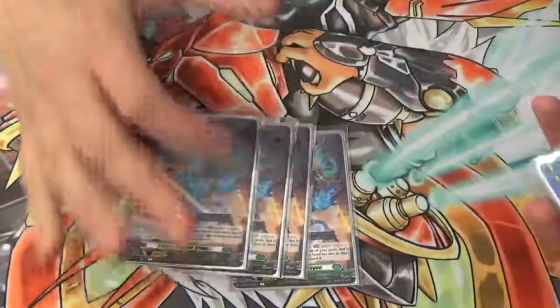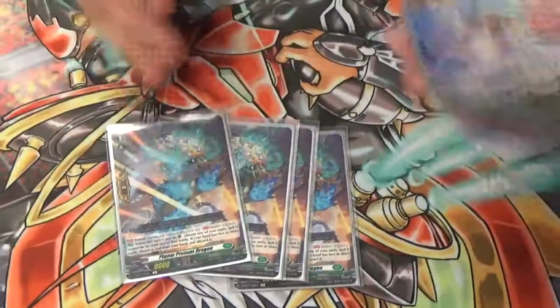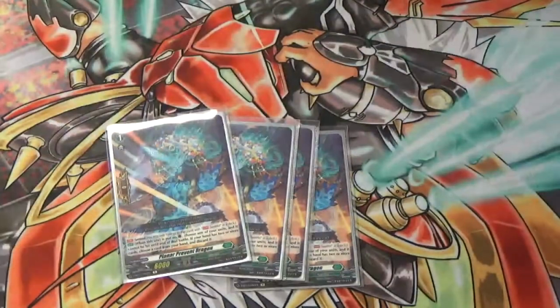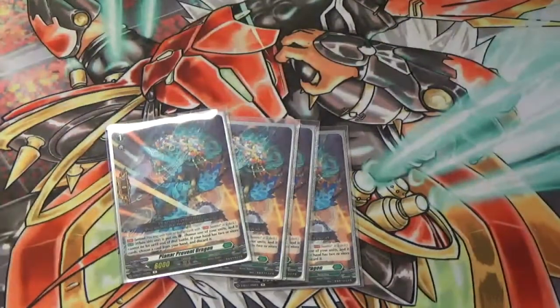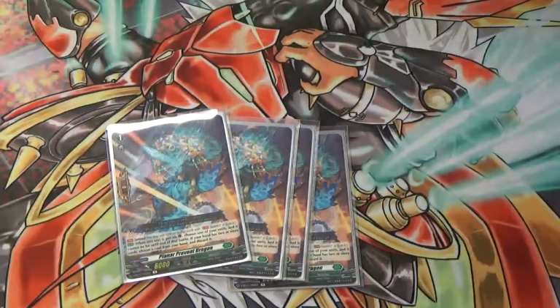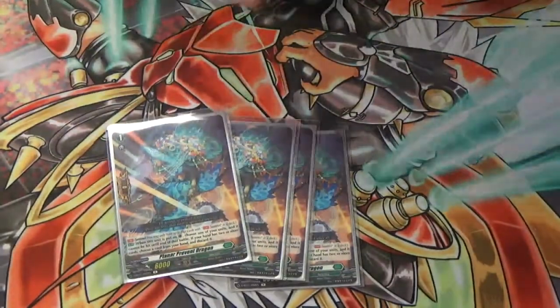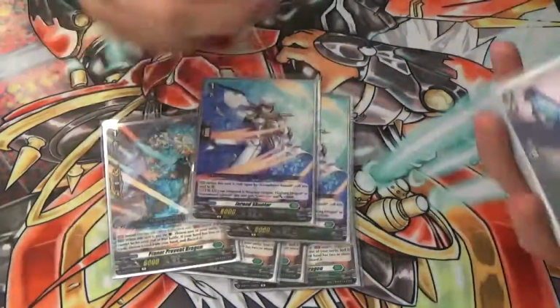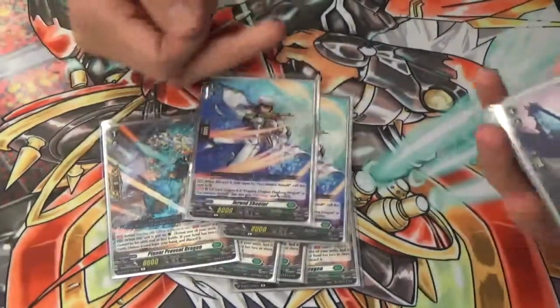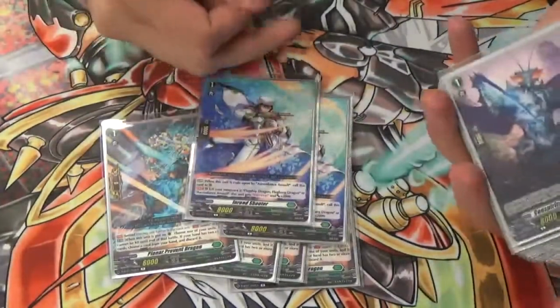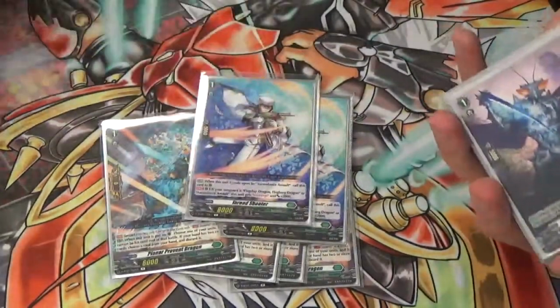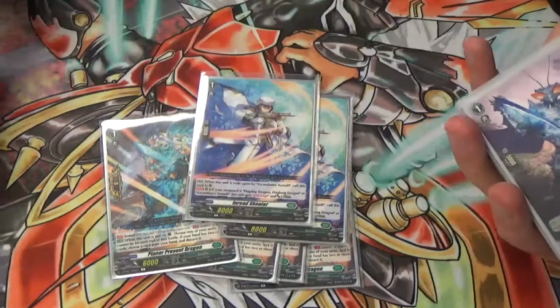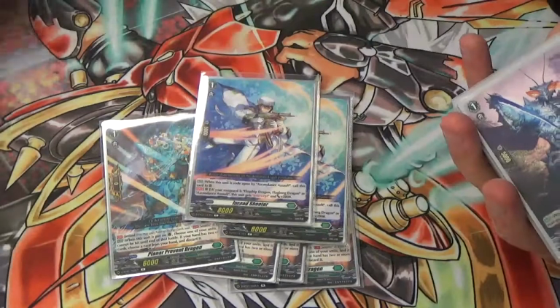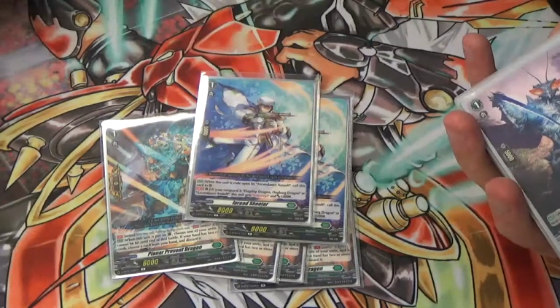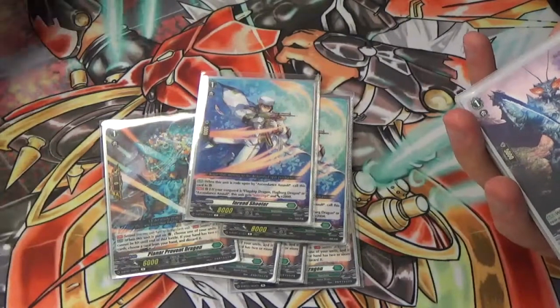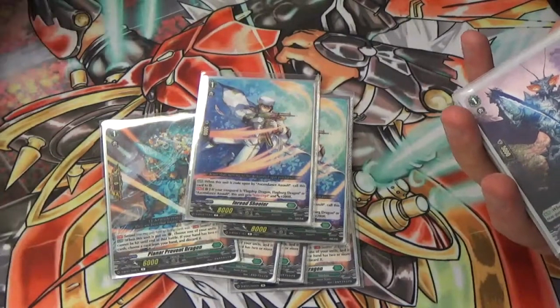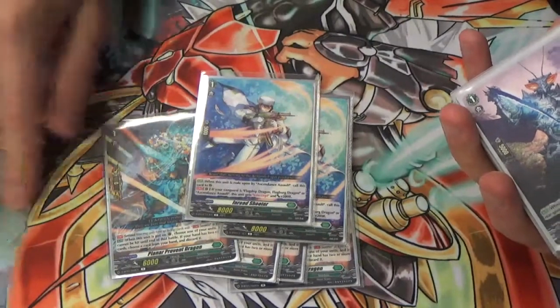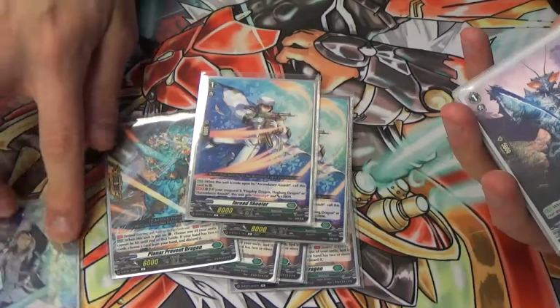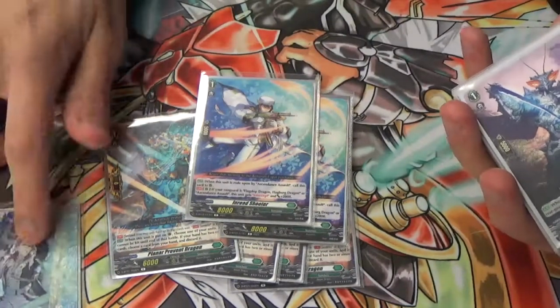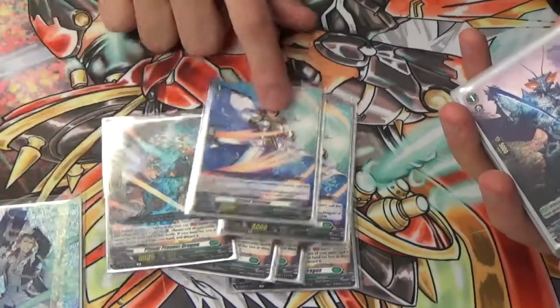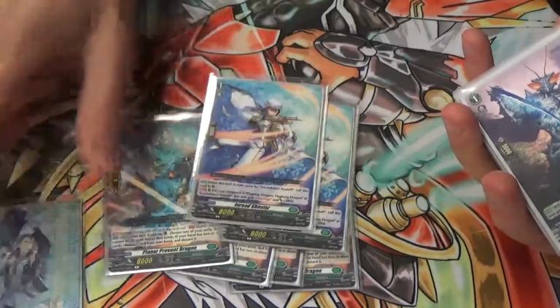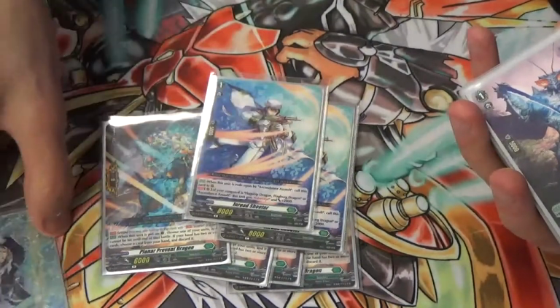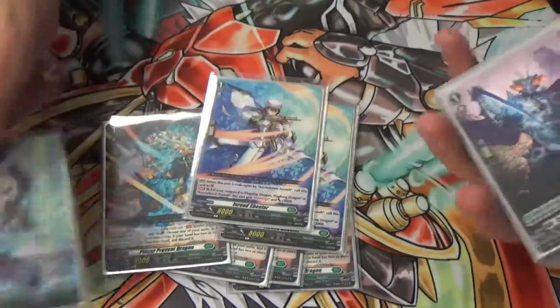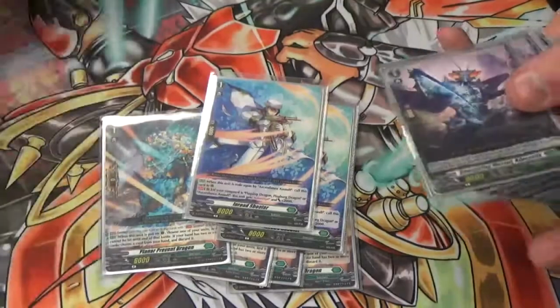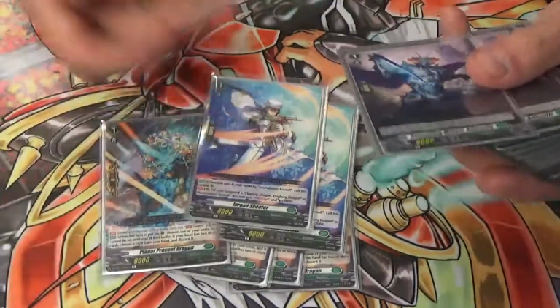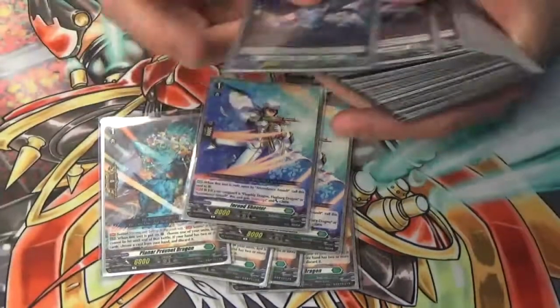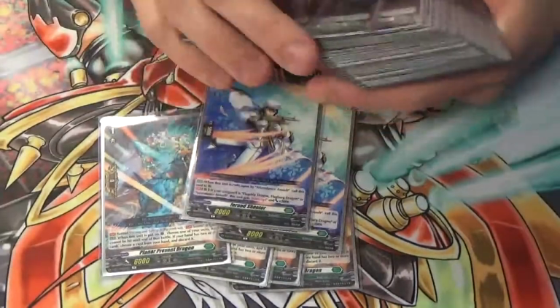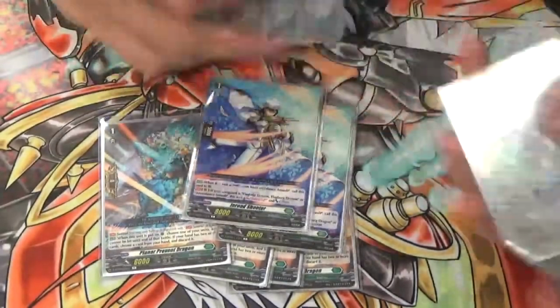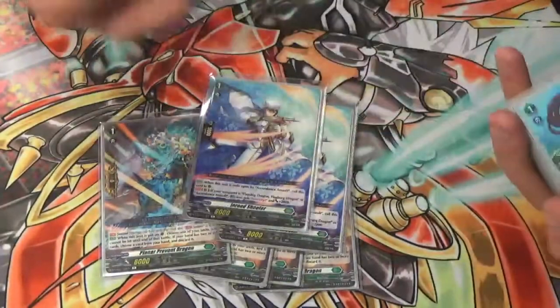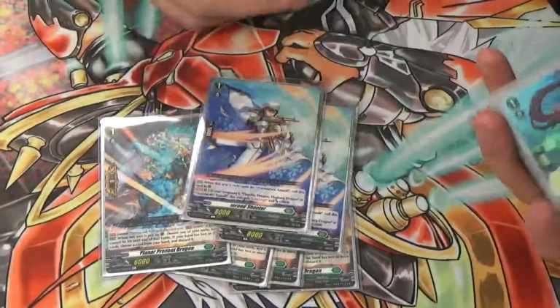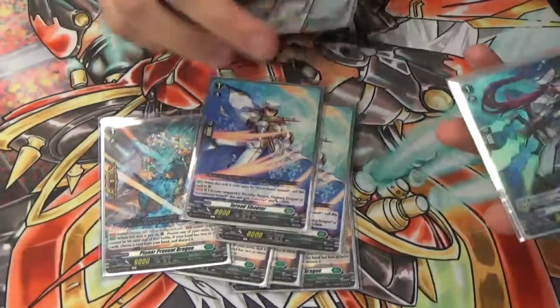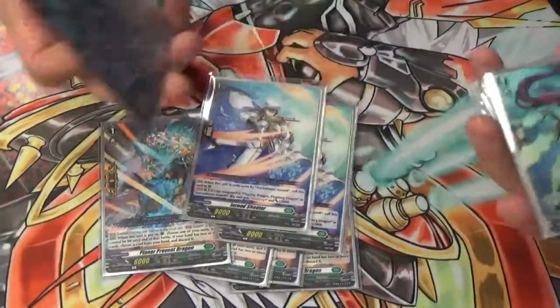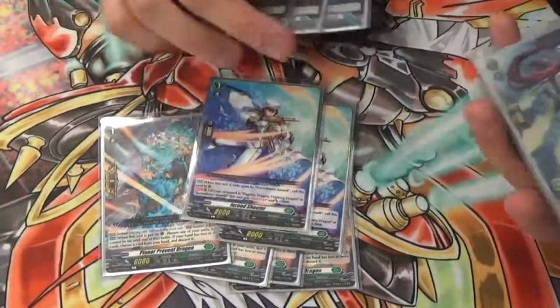Obviously 4 Perfect Guards. Then we have 2 In-road Shooter, because Ascendance Assault requires us to reveal Flagburg or In-road, so we don't have to Sword Blast for its skill. It's really important. It's just a good 10k, and it's inceptive if my Vanguard's Flagburg.